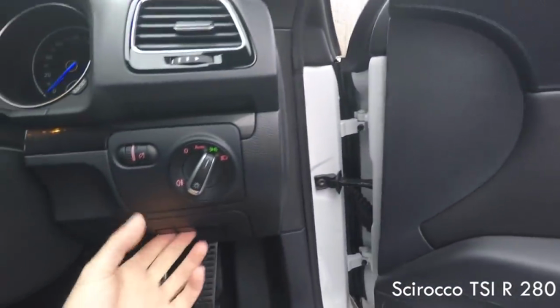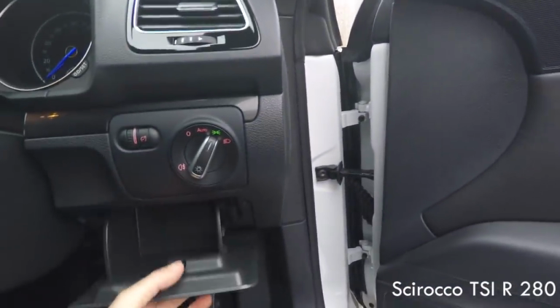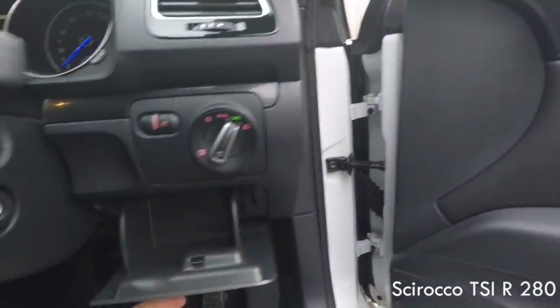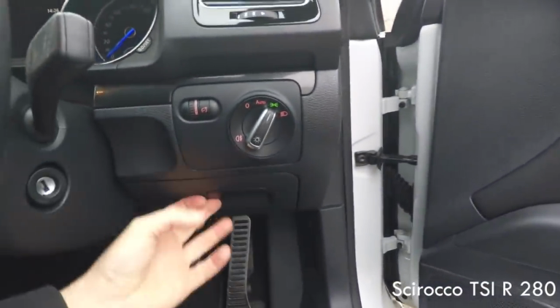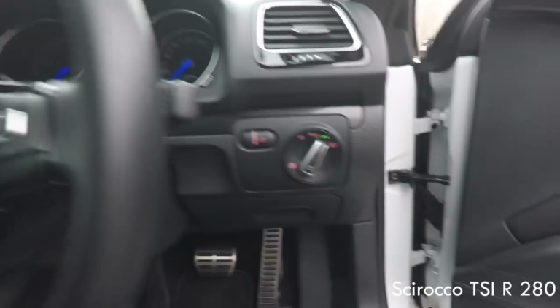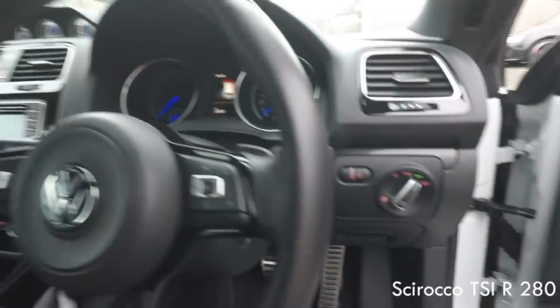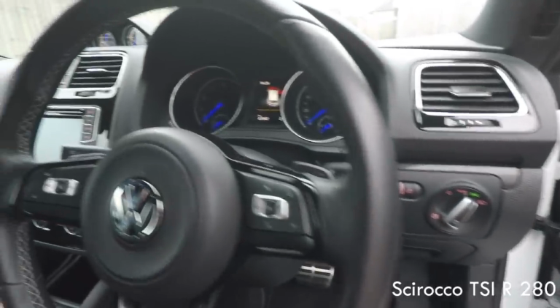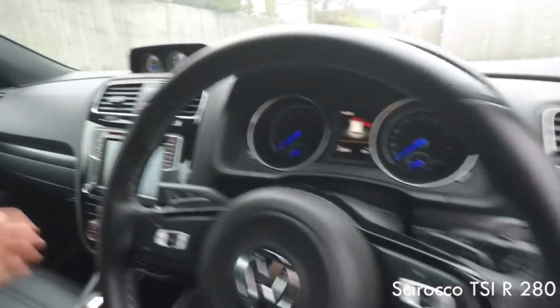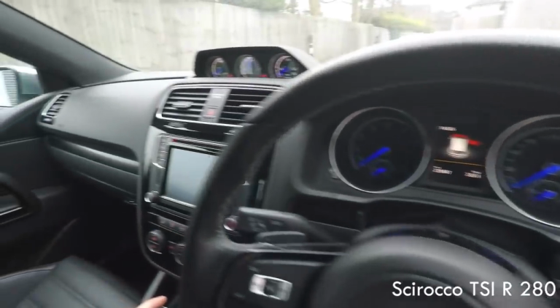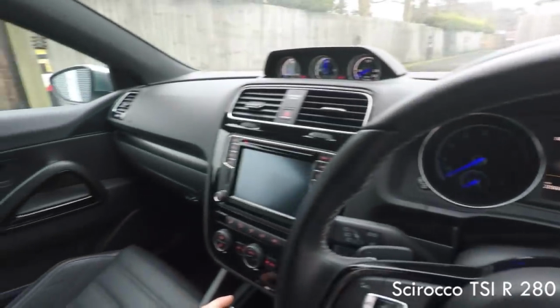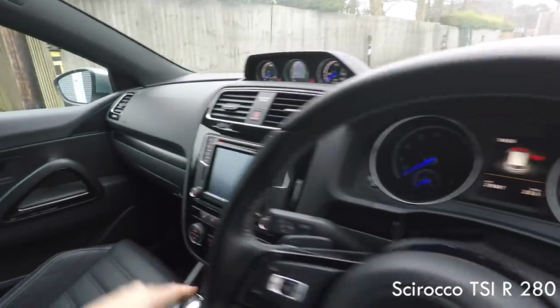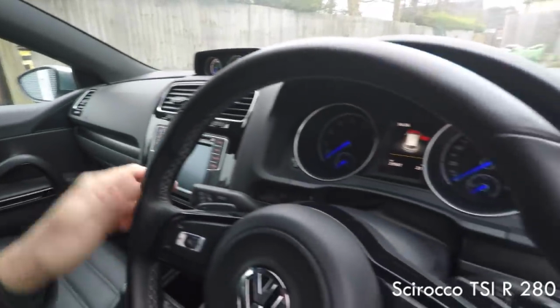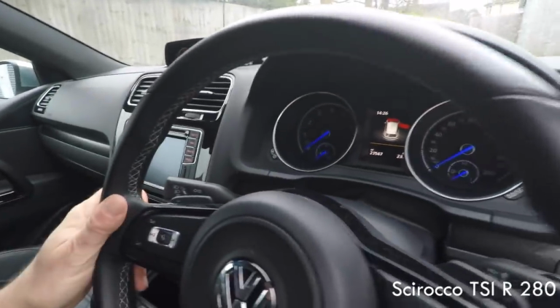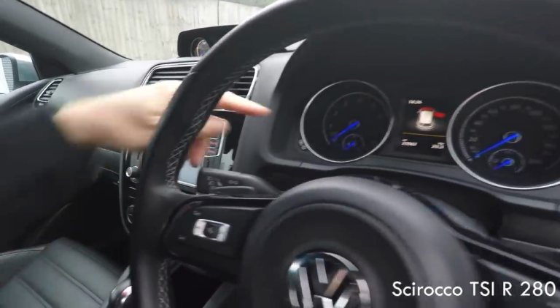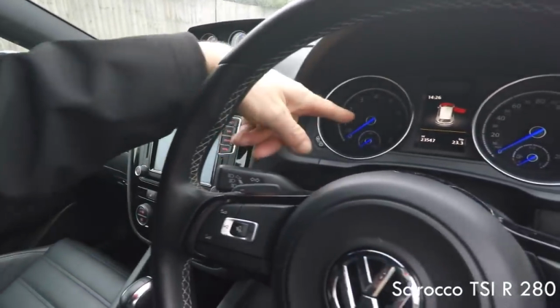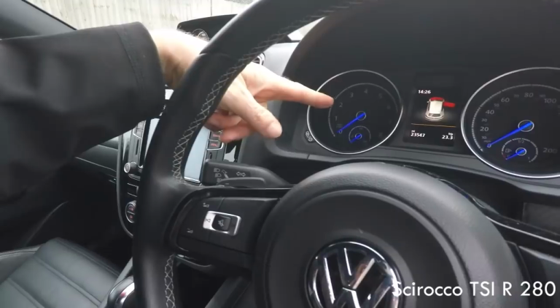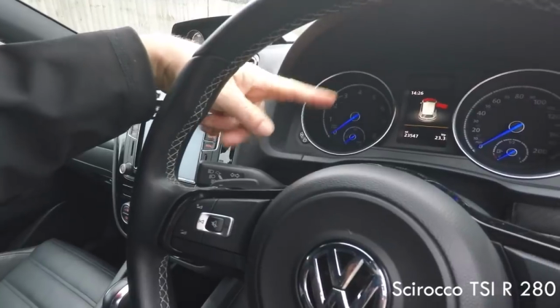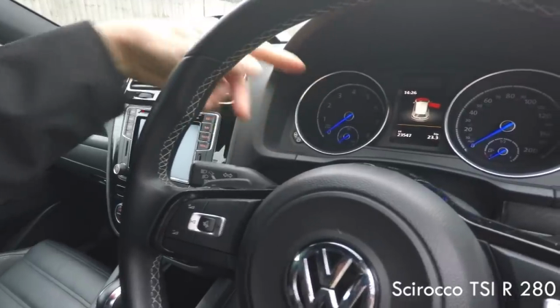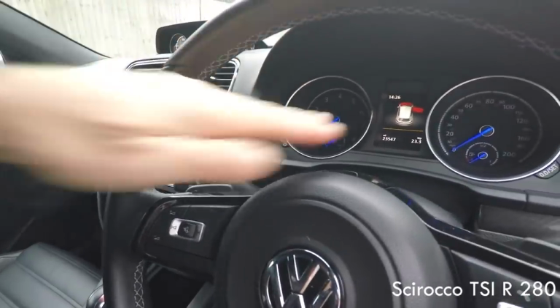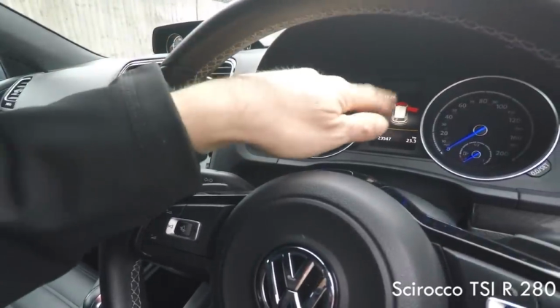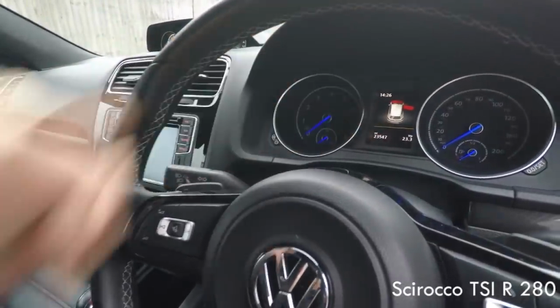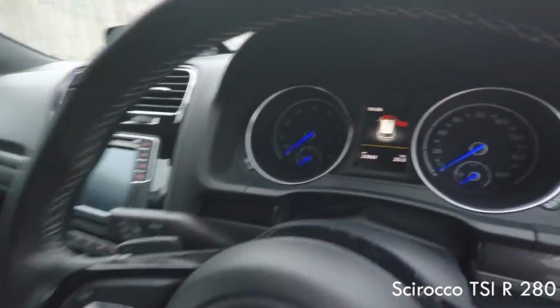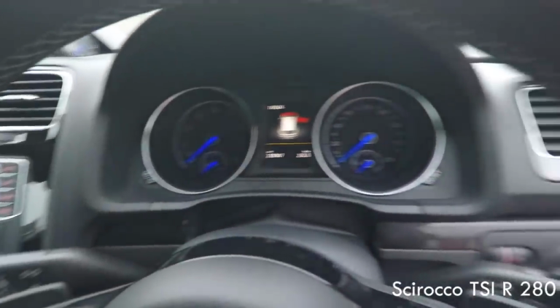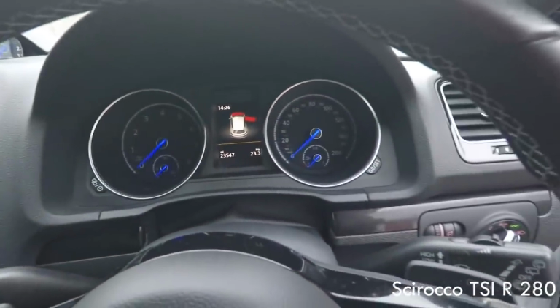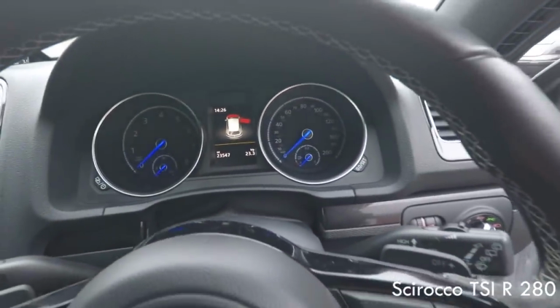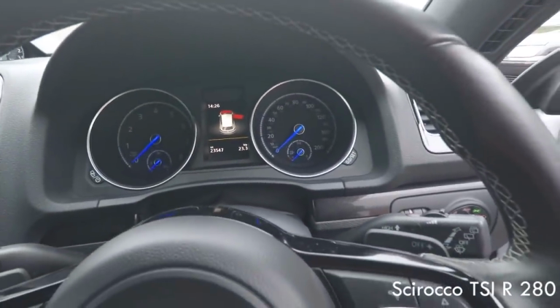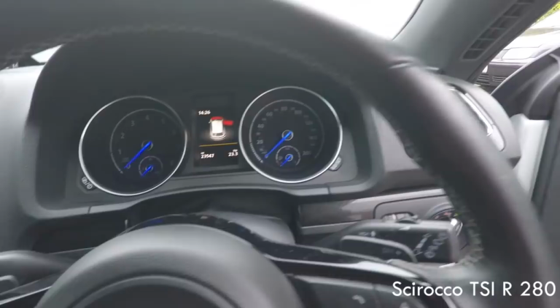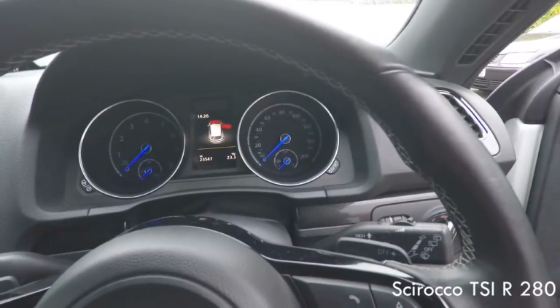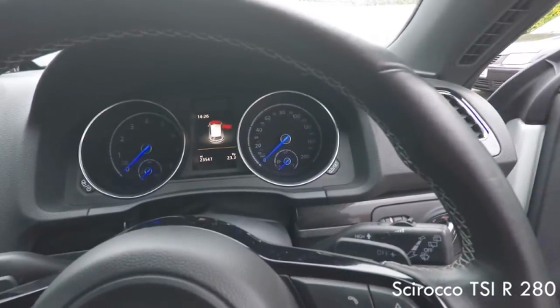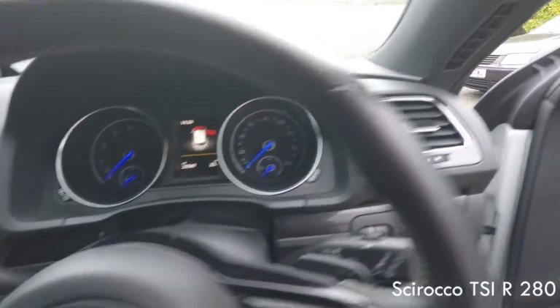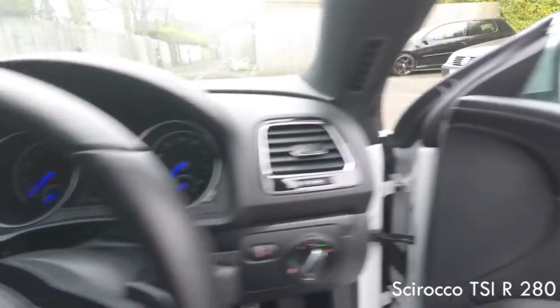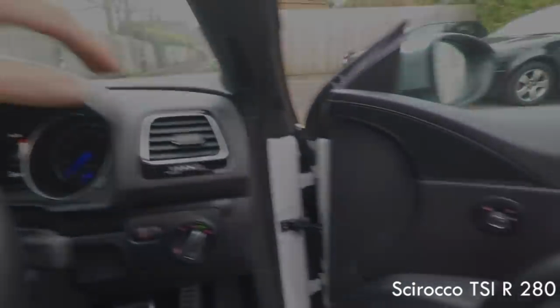So you've got auto headlights — it's a really quite pleasant place to be. Blue needles, same as the Golf. It's got the colour screen in the middle there as well, which is not to be taken for granted on a car like this.